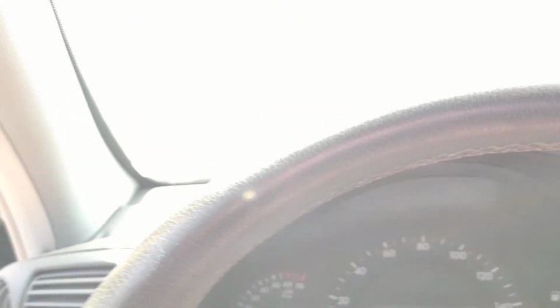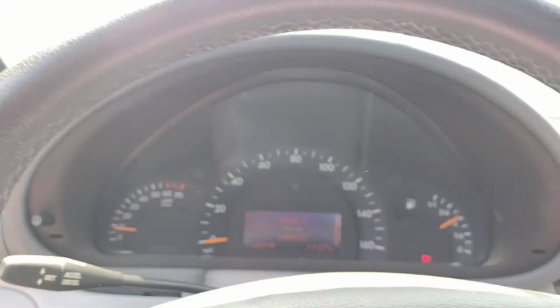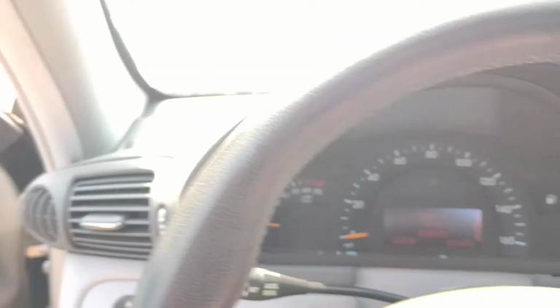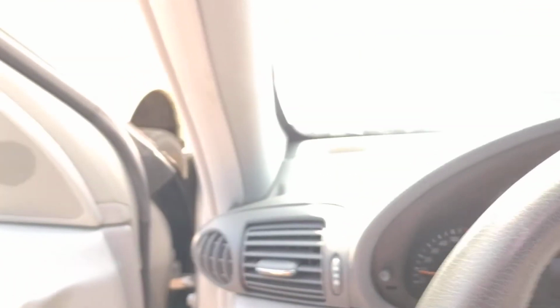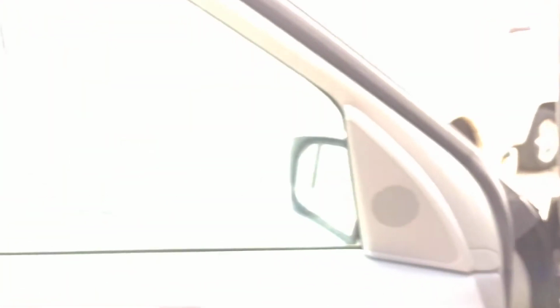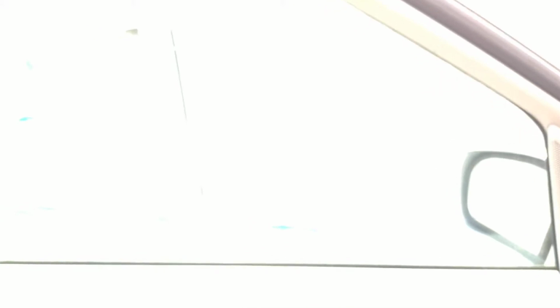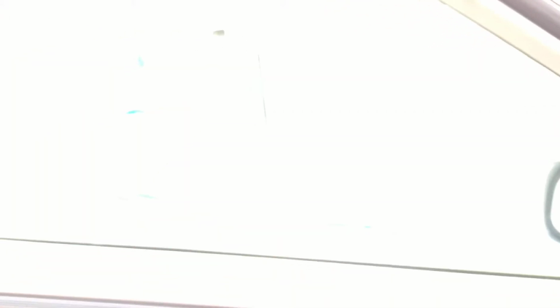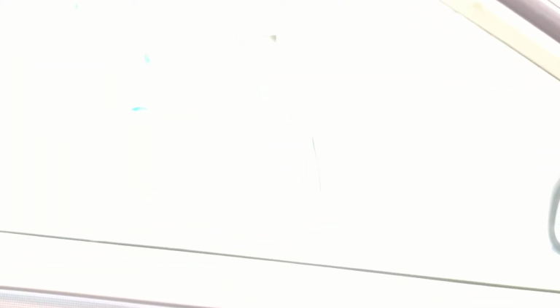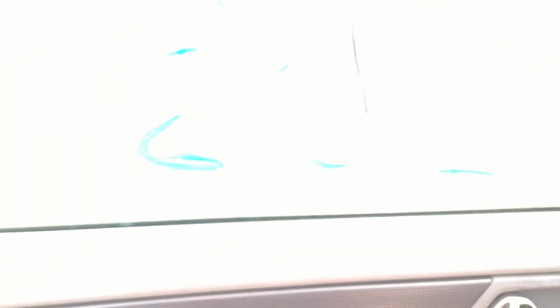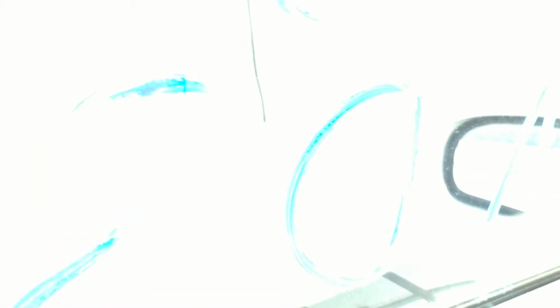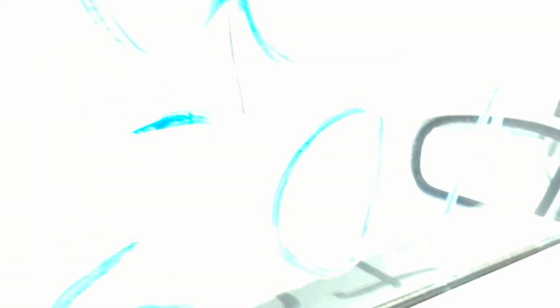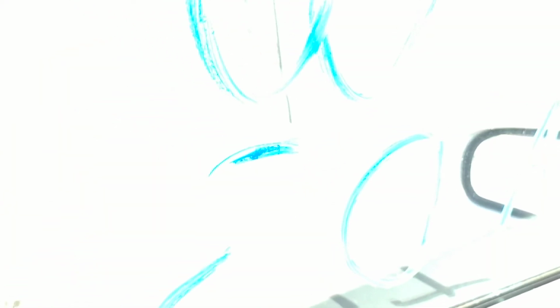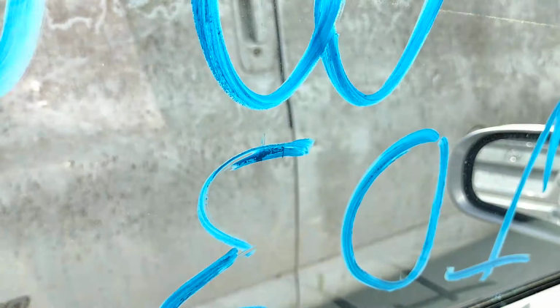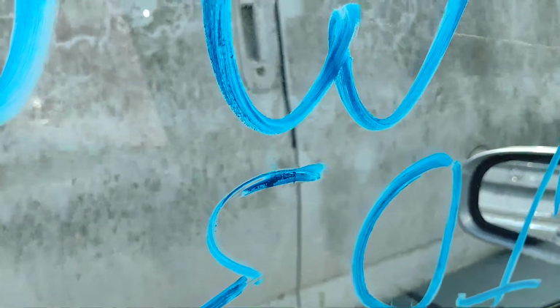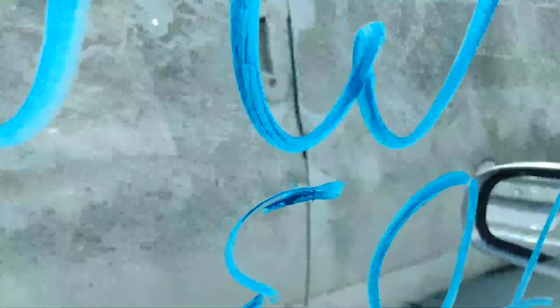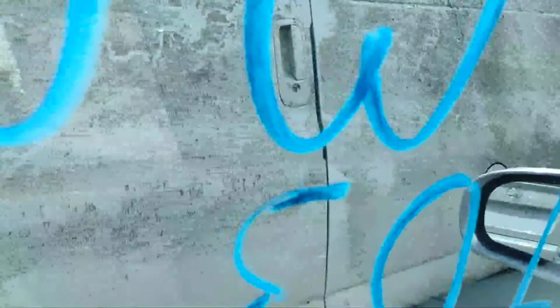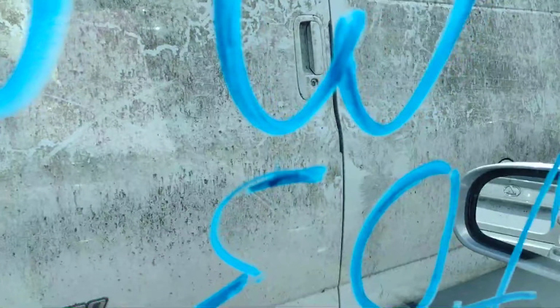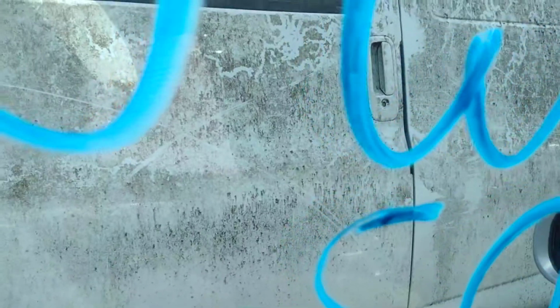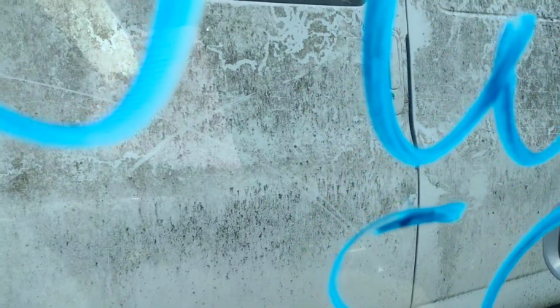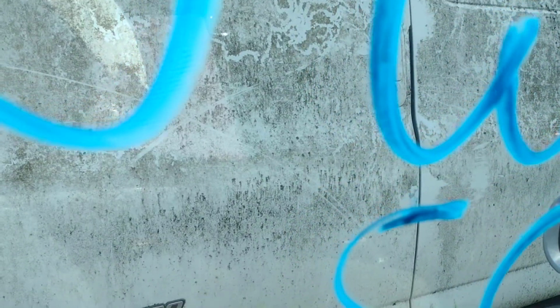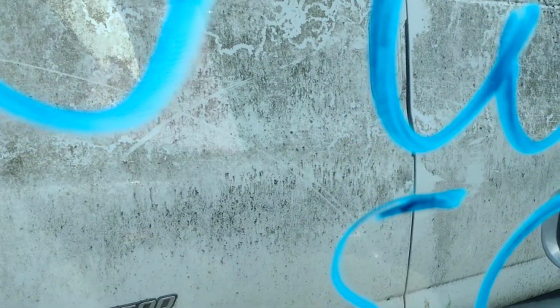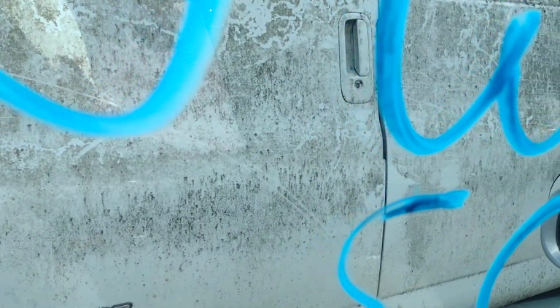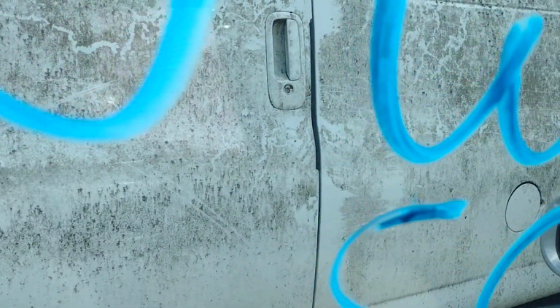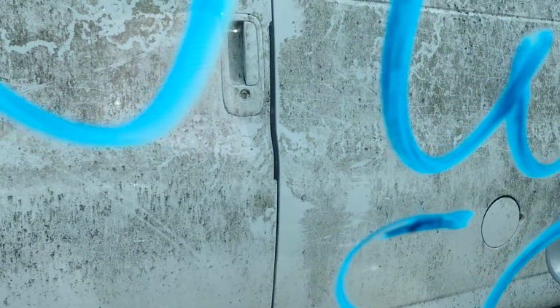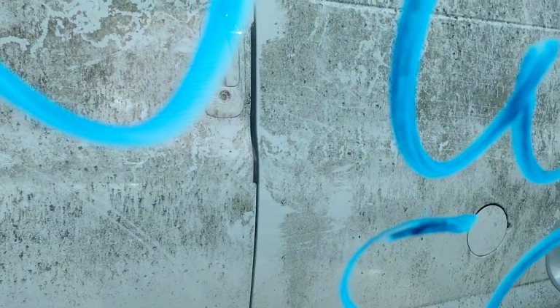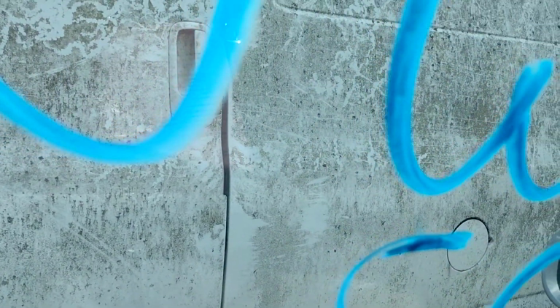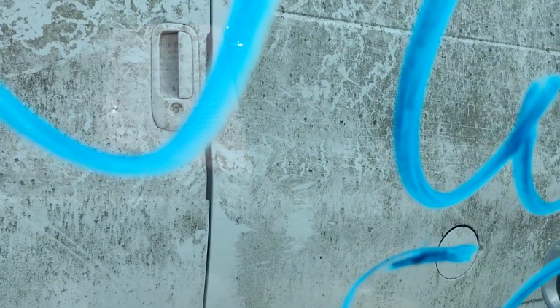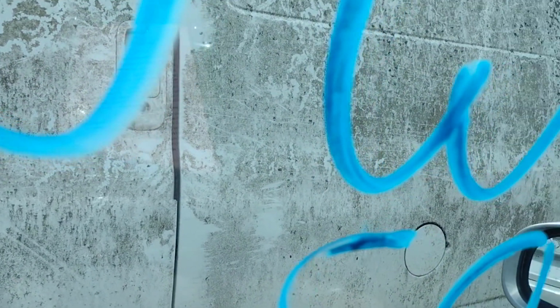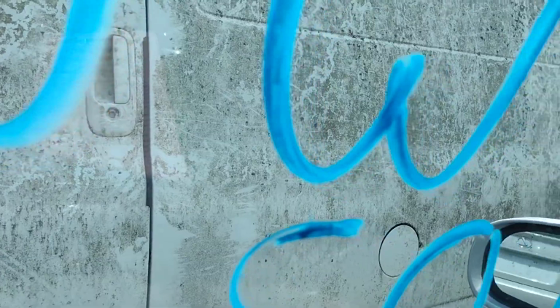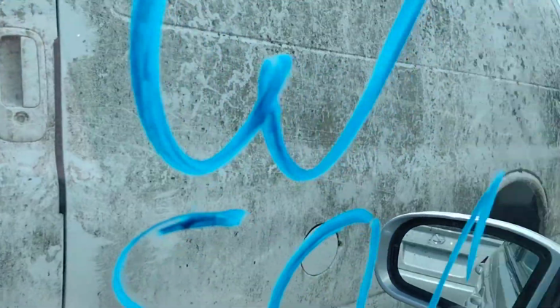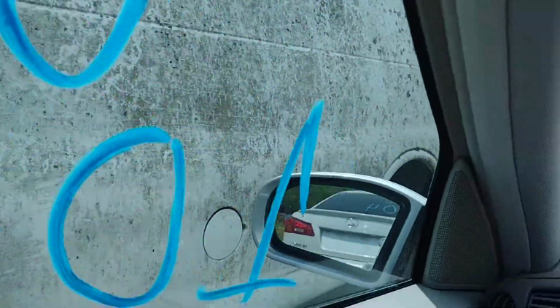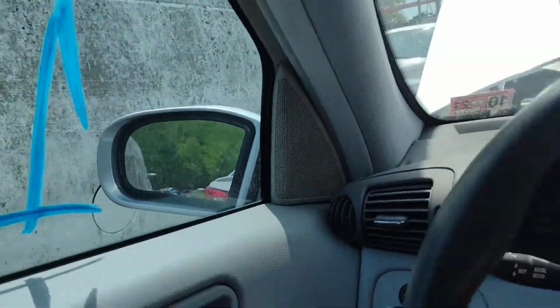AC is cold, which I love. Let's put it in reverse real quick — there's reverse. Now let's put her in drive — and there is drive. So we have a good motor and transmission in this unit.